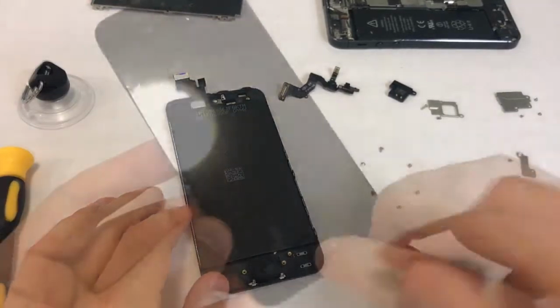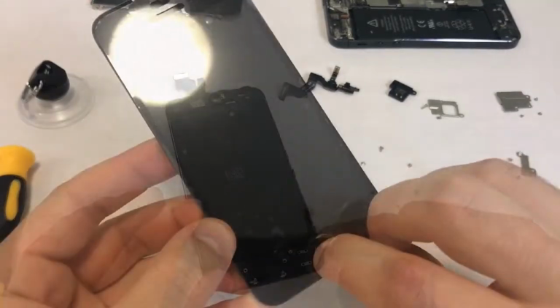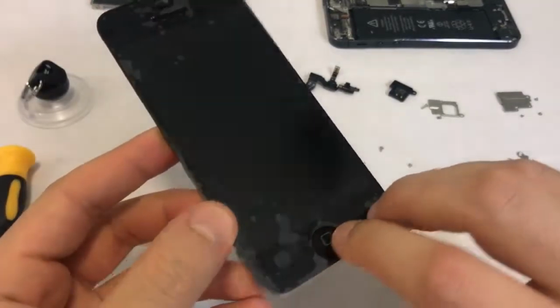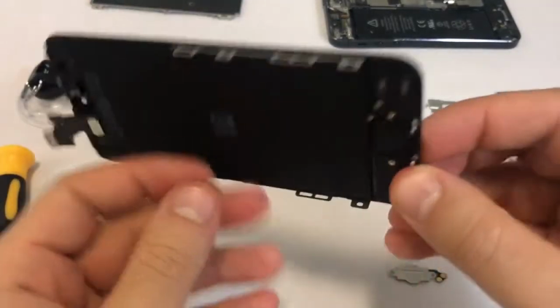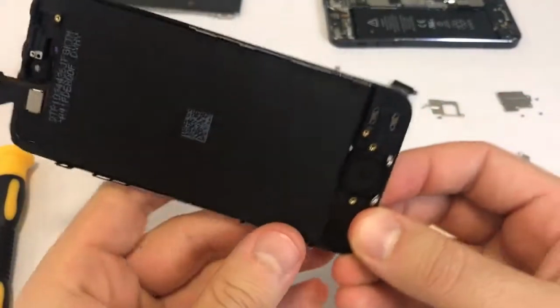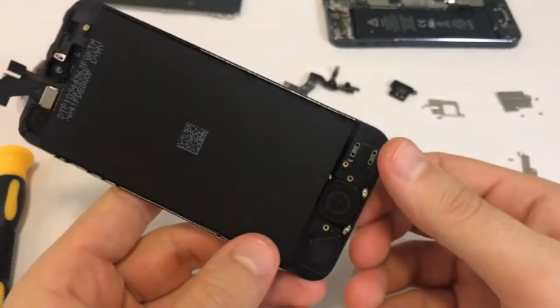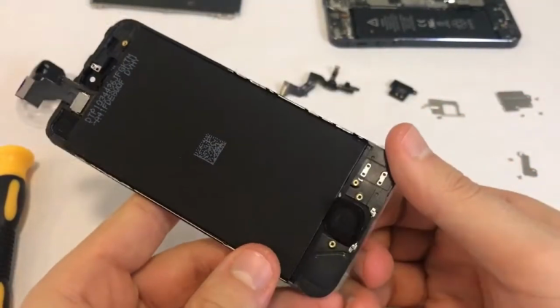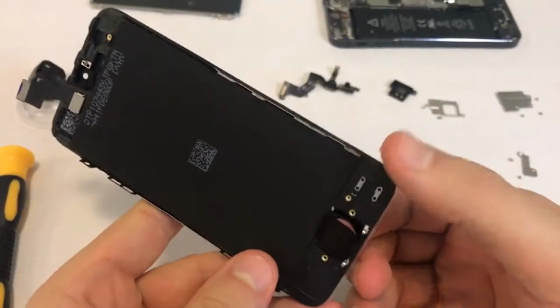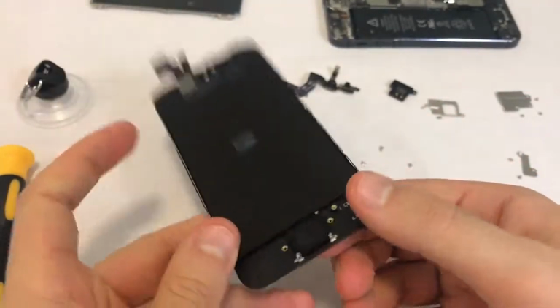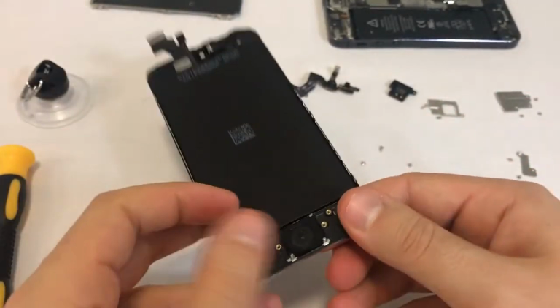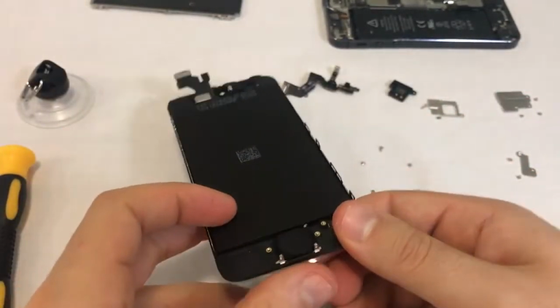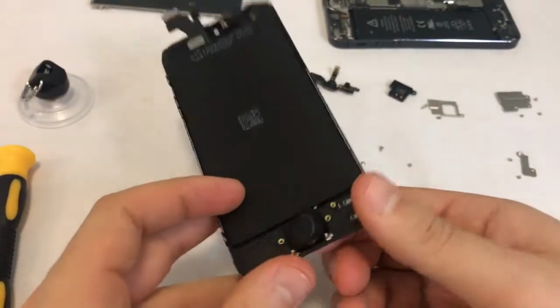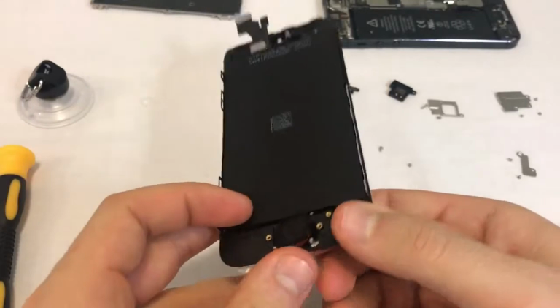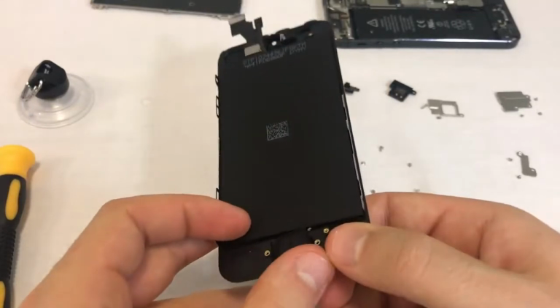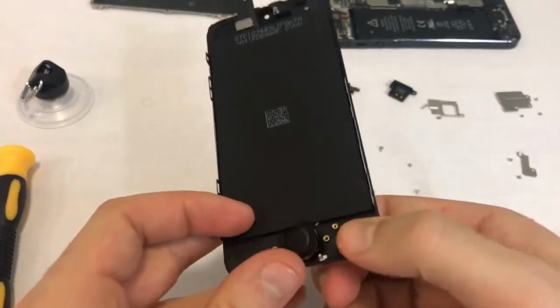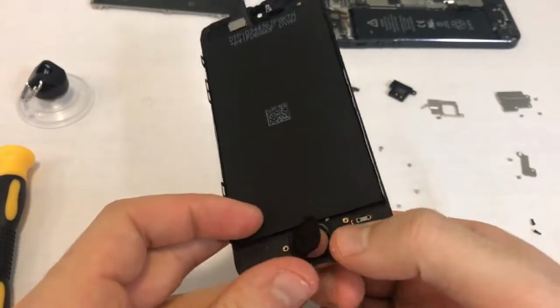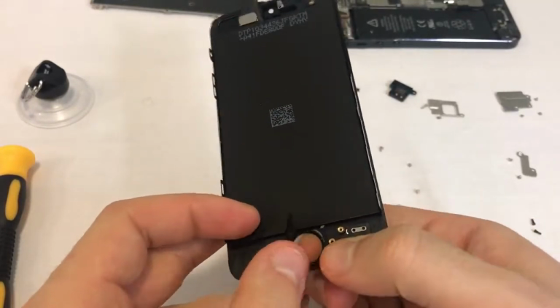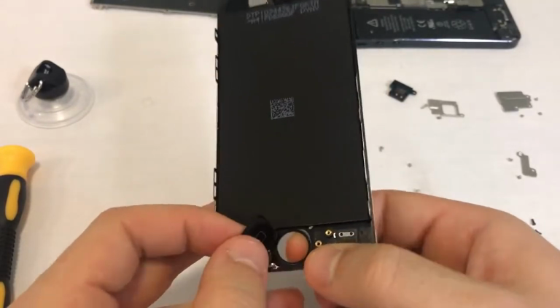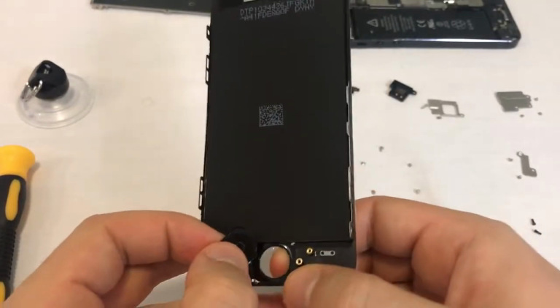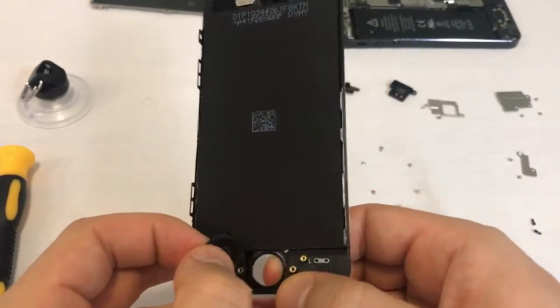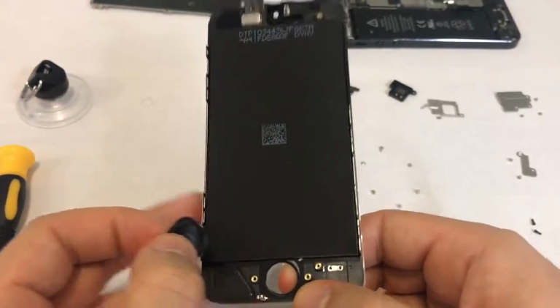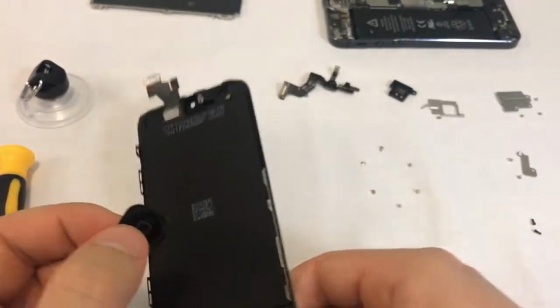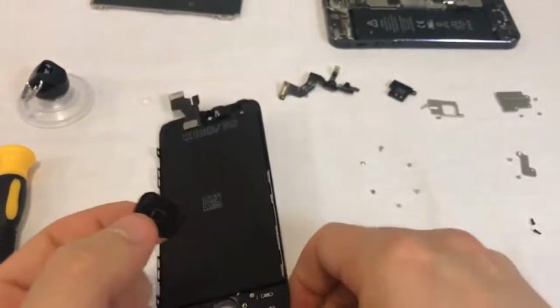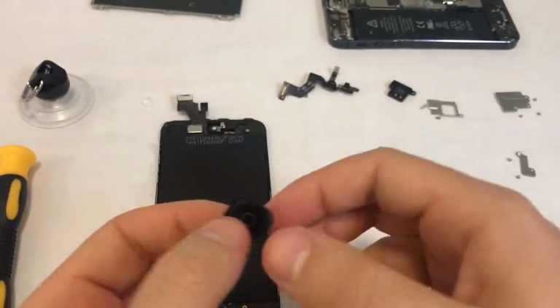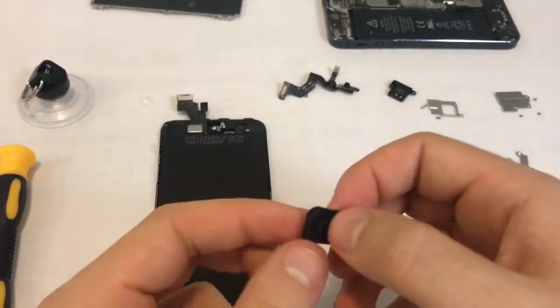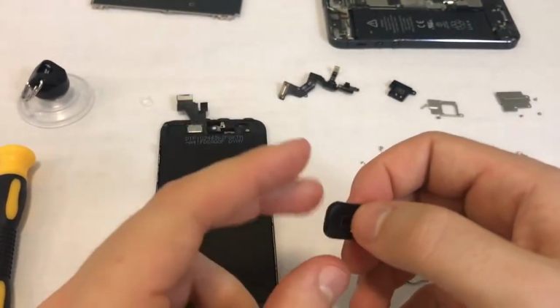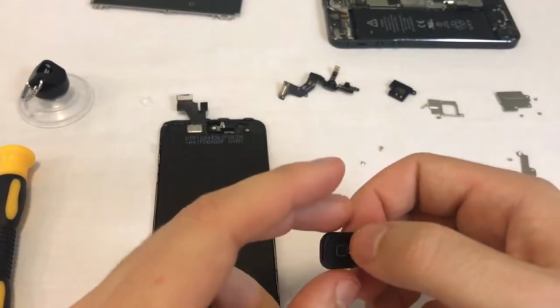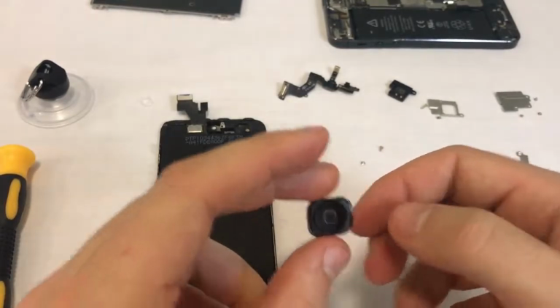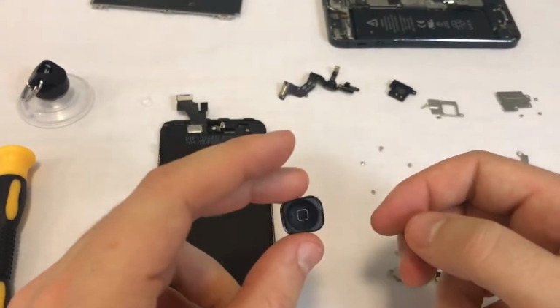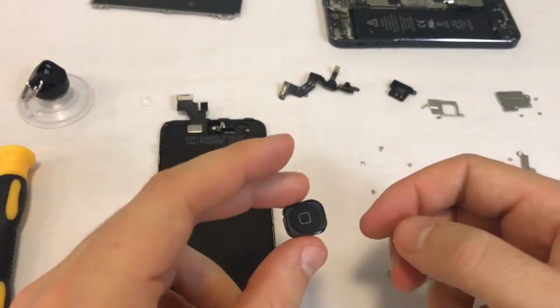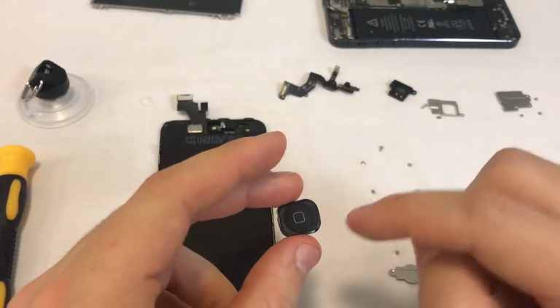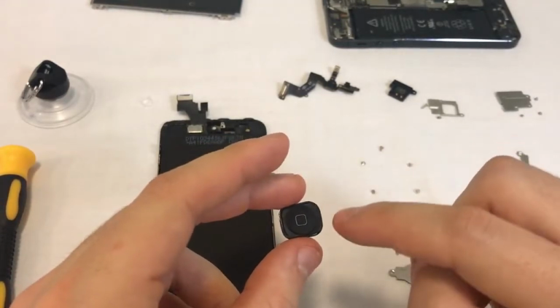The plastic button is easily removed by pressing it with your finger. The outer edges of the home button's rubber gasket have a soft adhesive to keep the button in place. Try not to touch this area, as it will soften the adhesive.